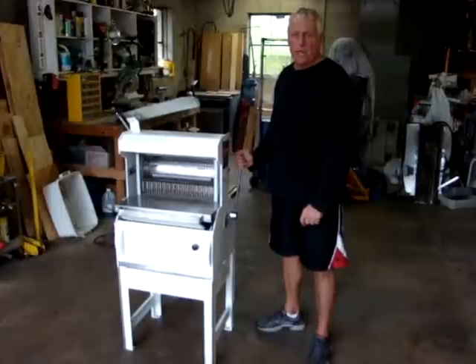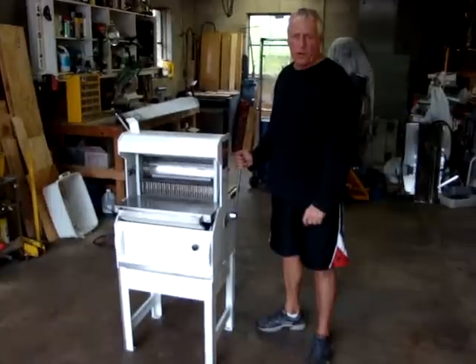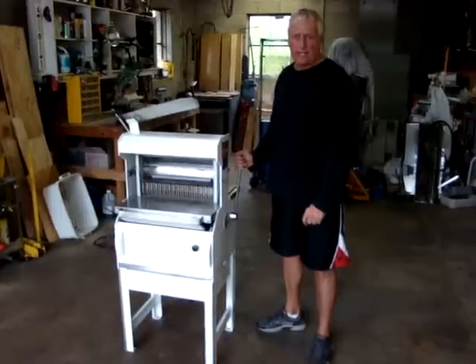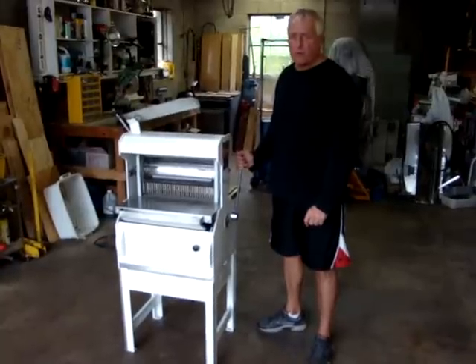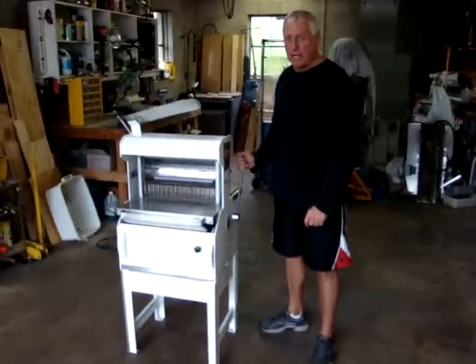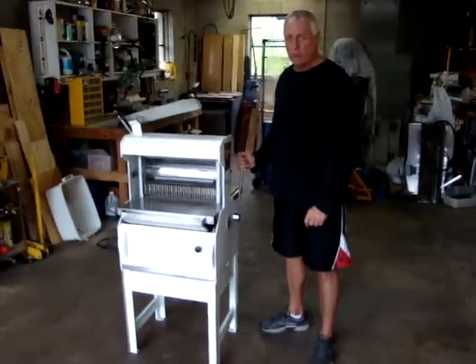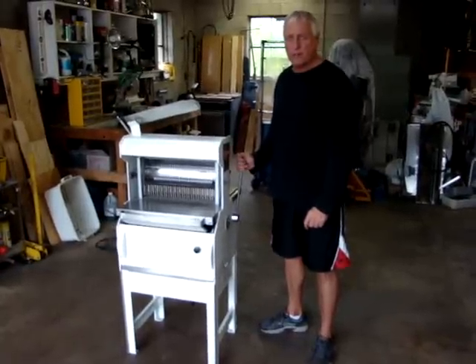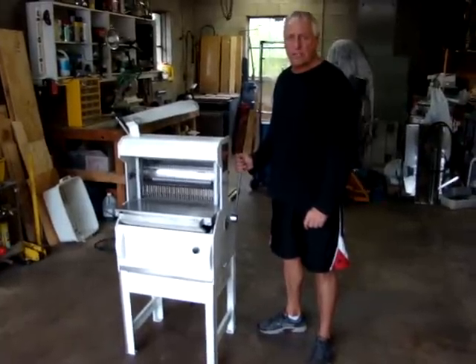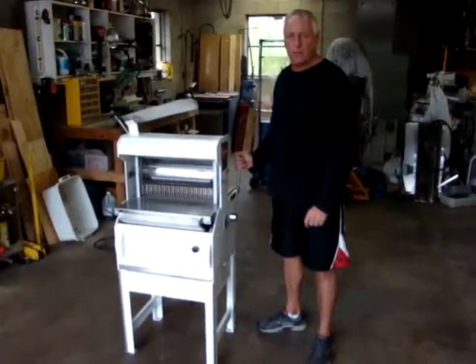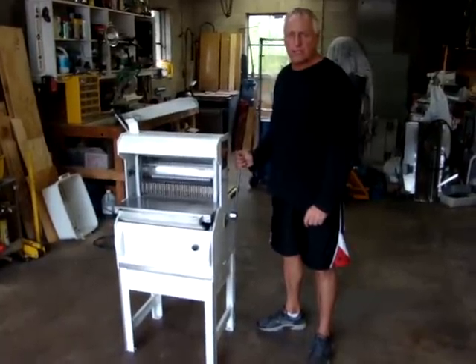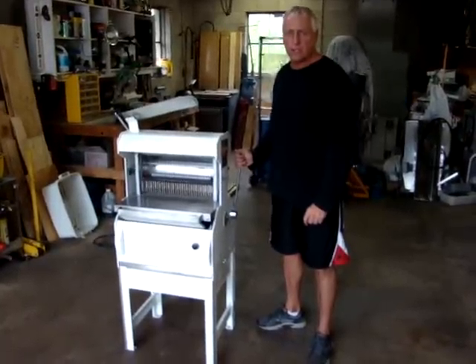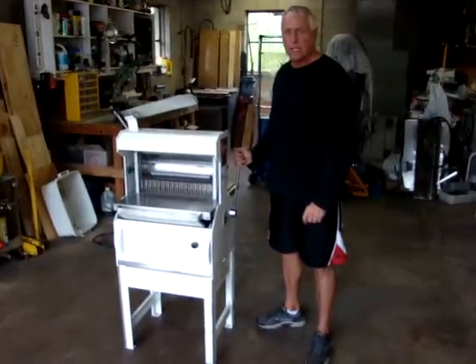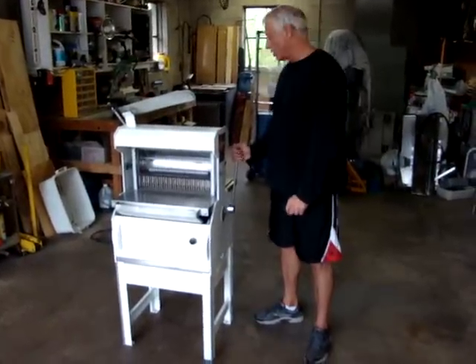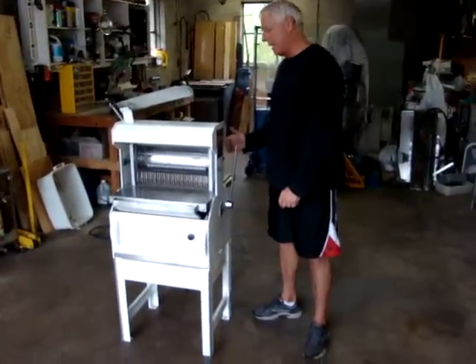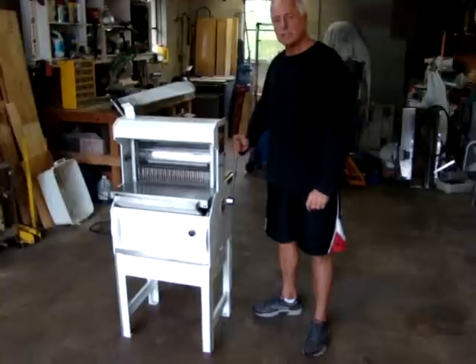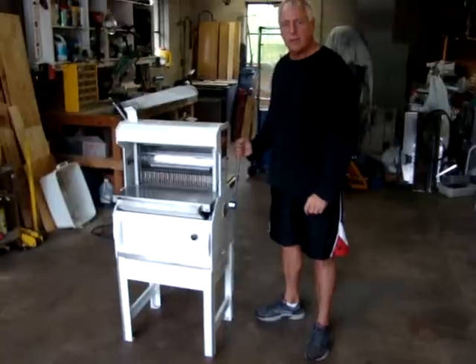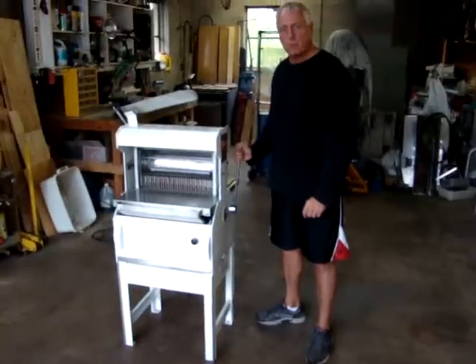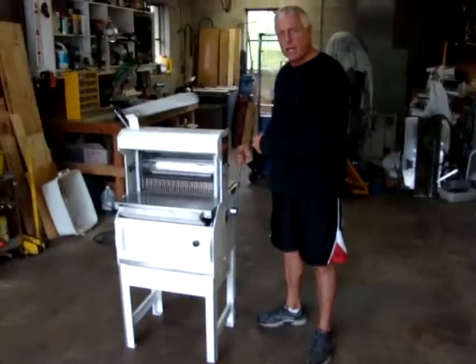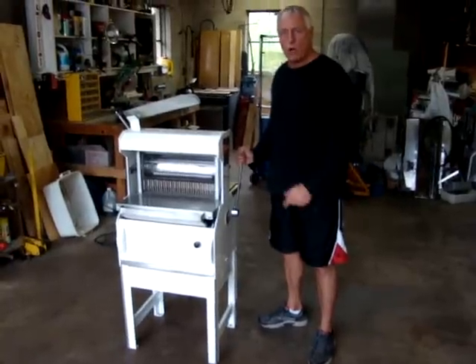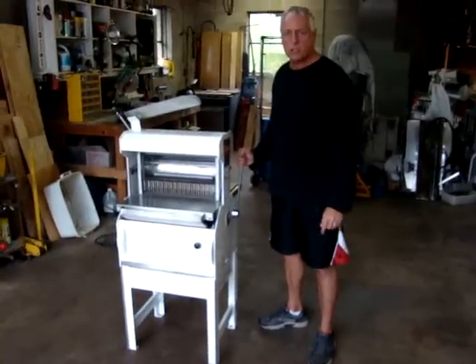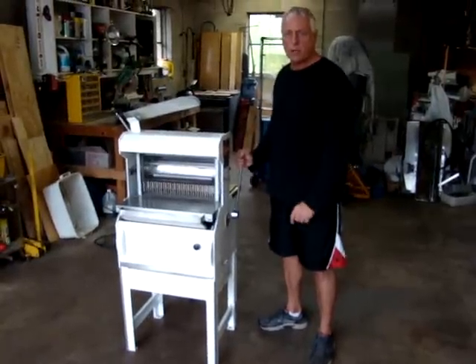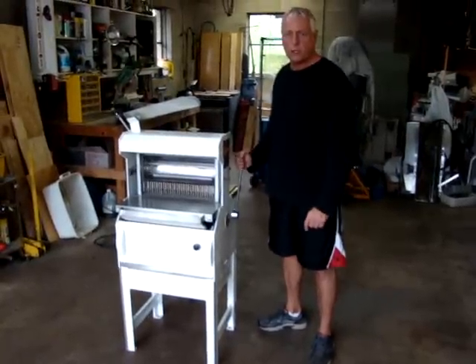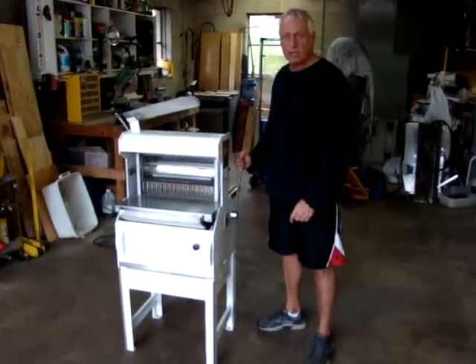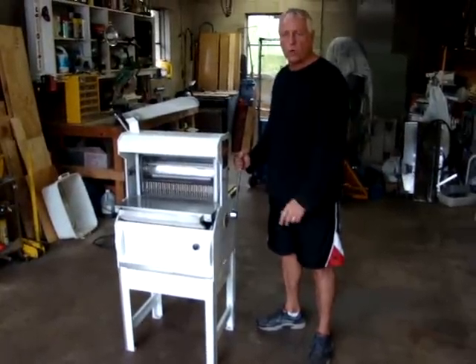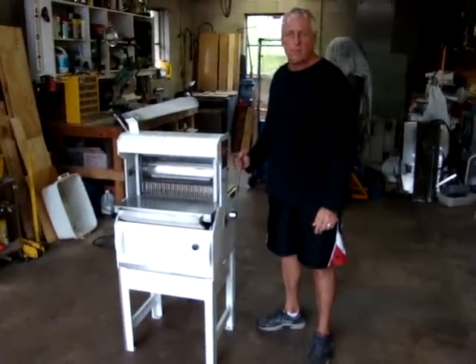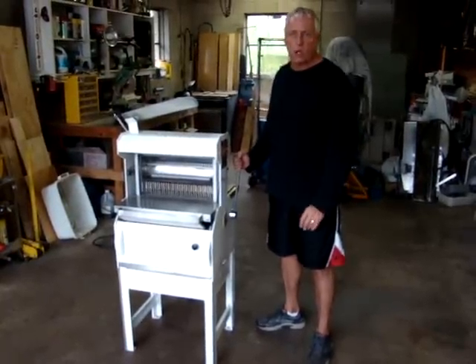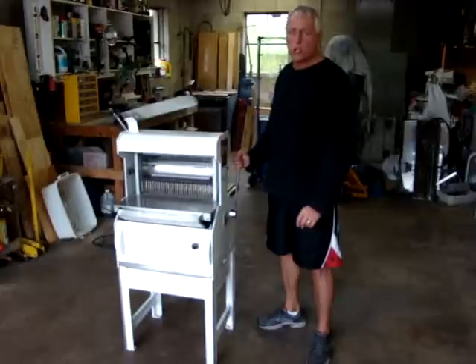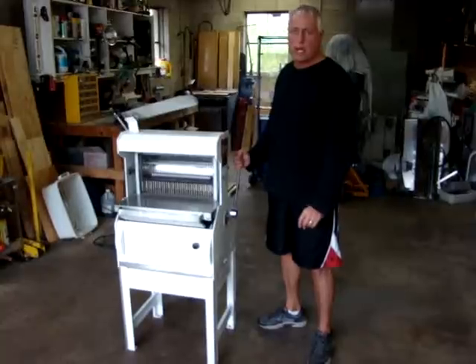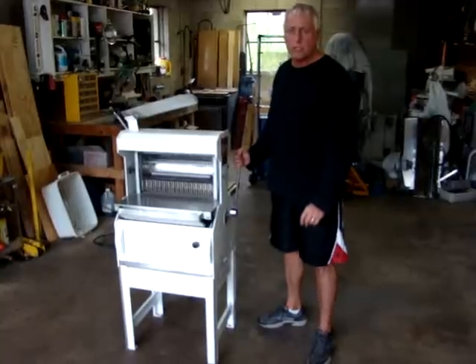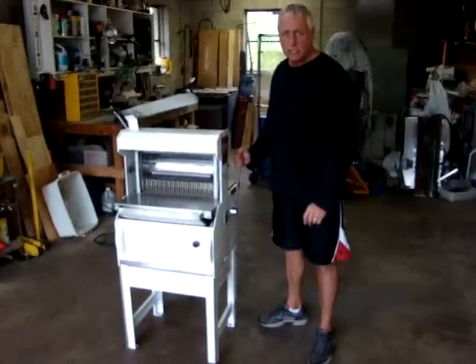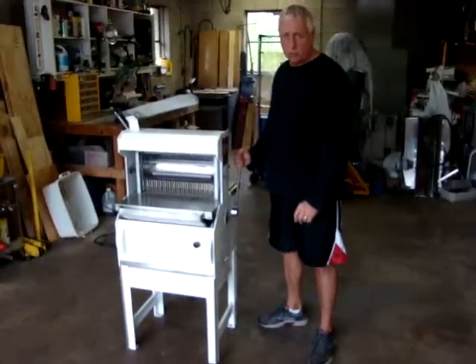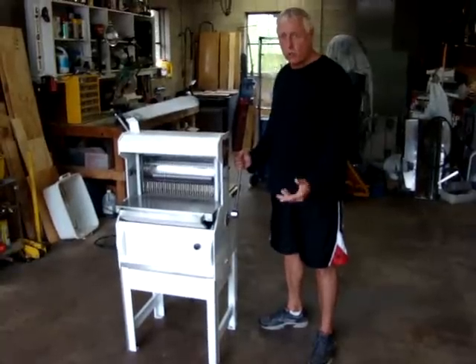What we have for sale on eBay today is a very nice Oliver 777 bread slicer. It's automatic, and we're going to show you how it works. Take a walk around the unit and show you how smoothly it works. It came out of a large chain, Giant Eagle grocery store.